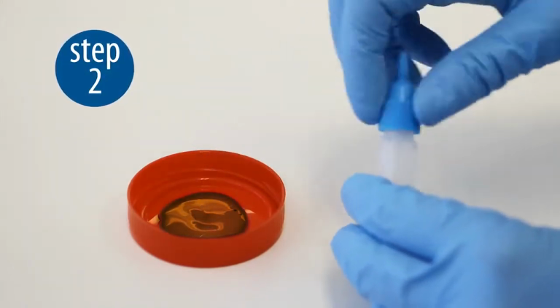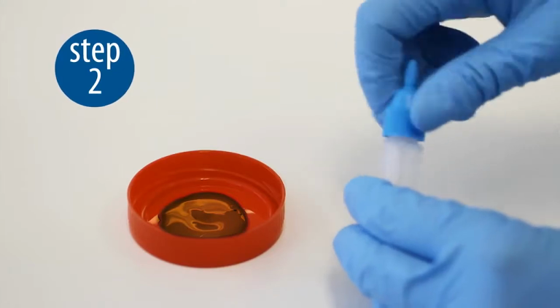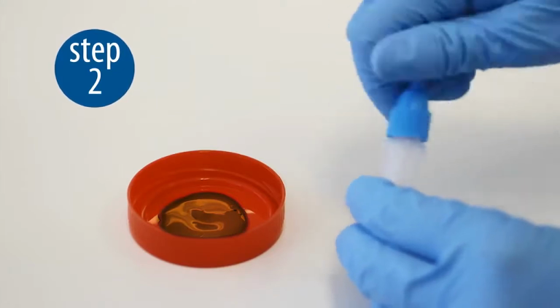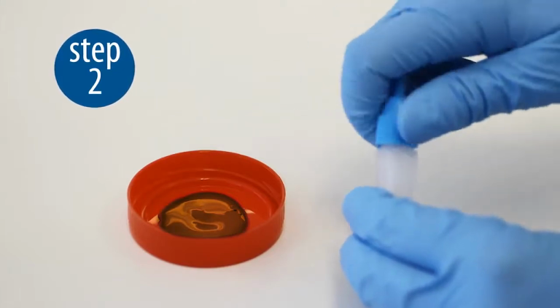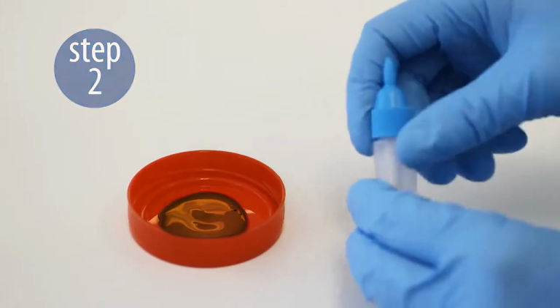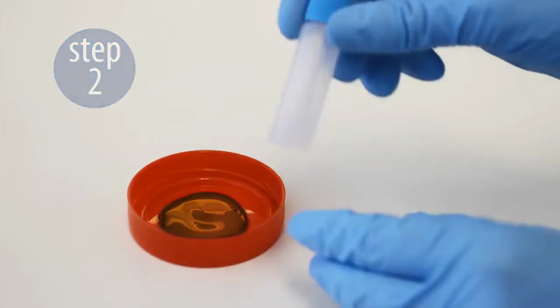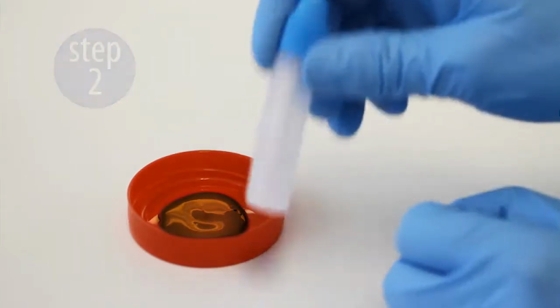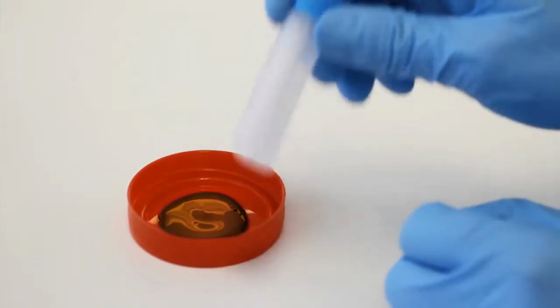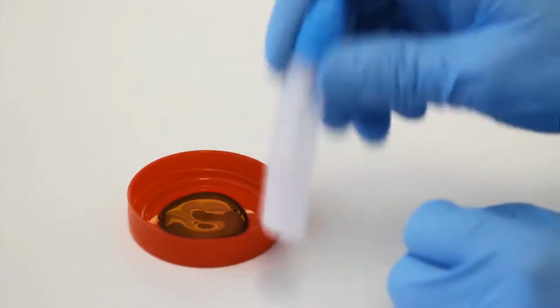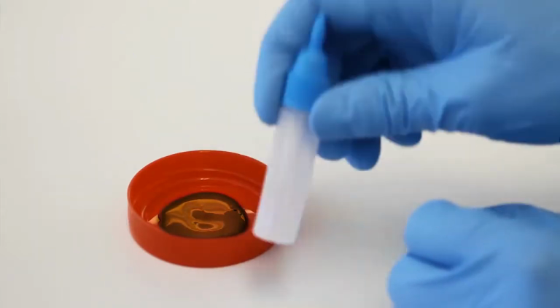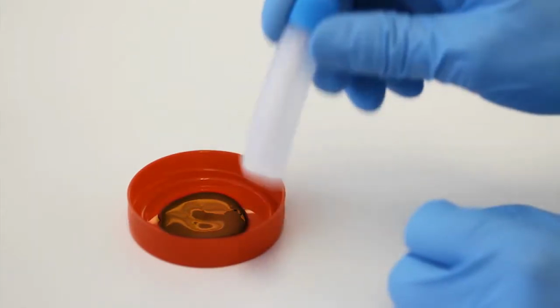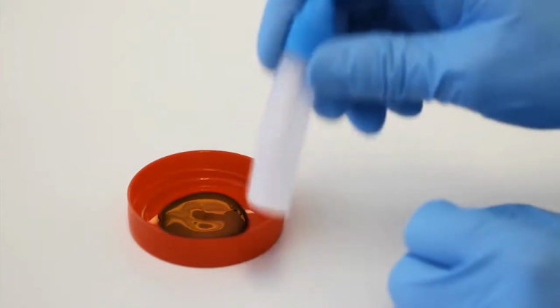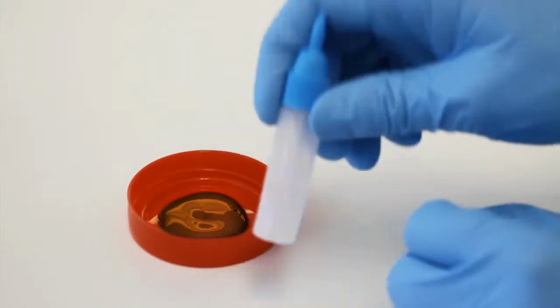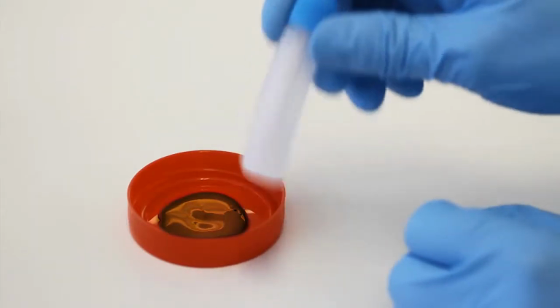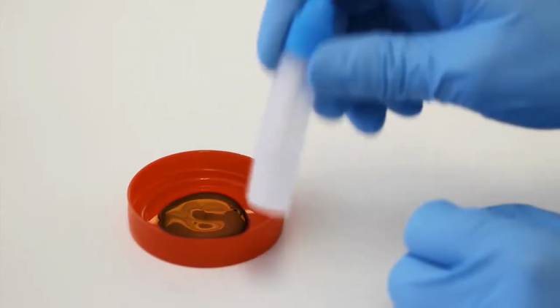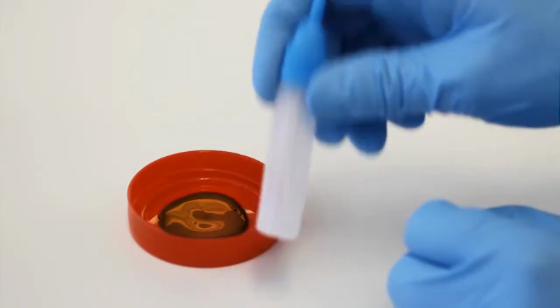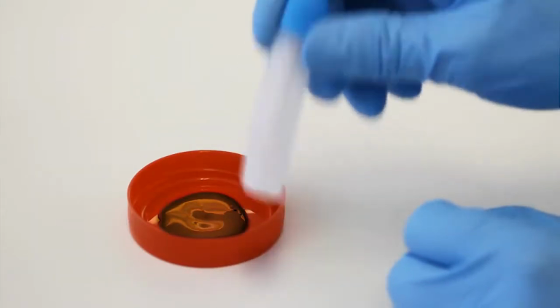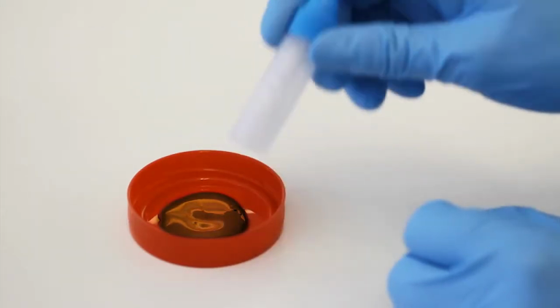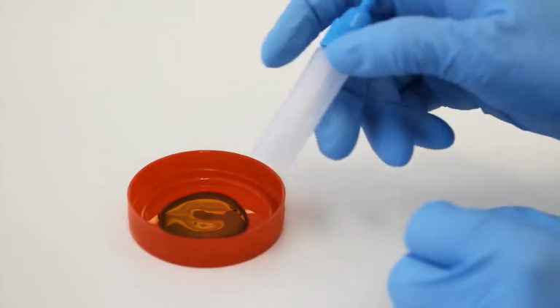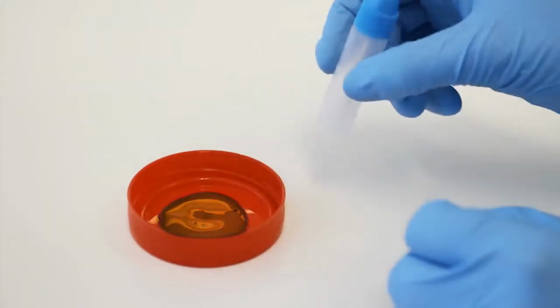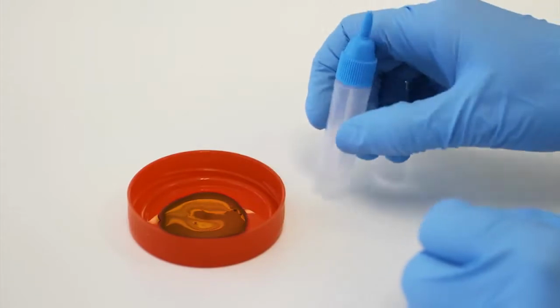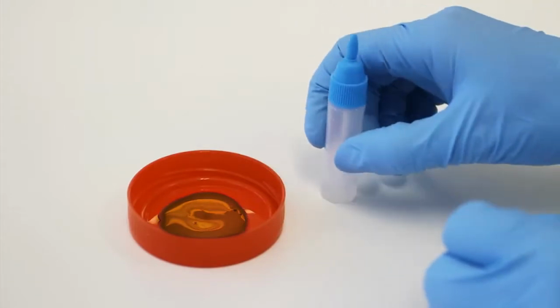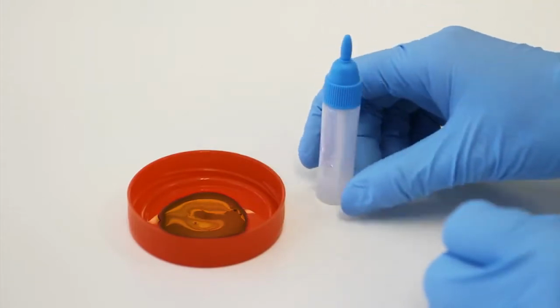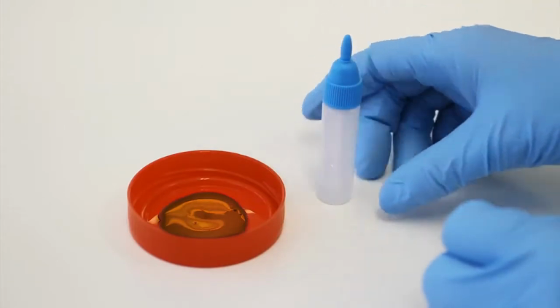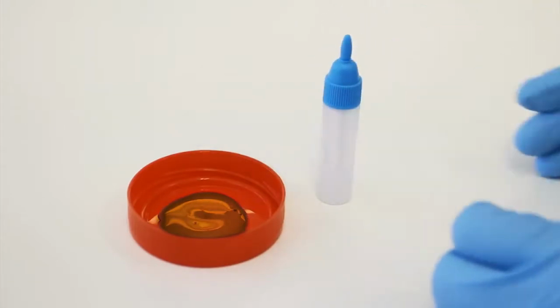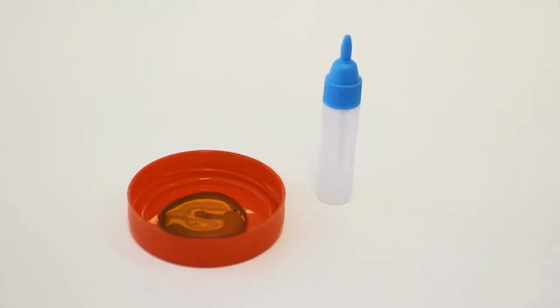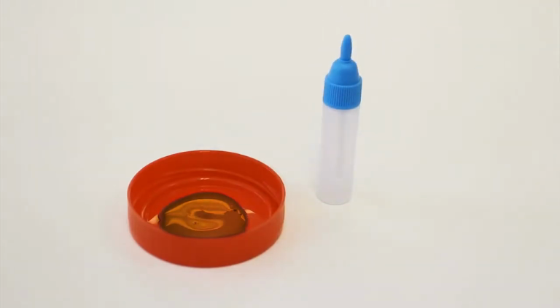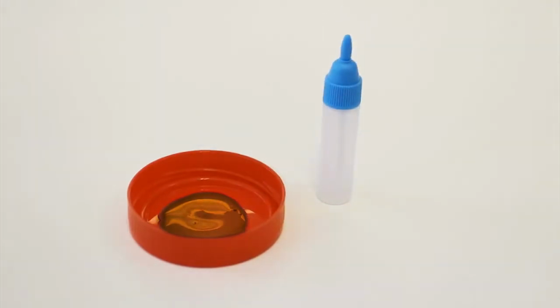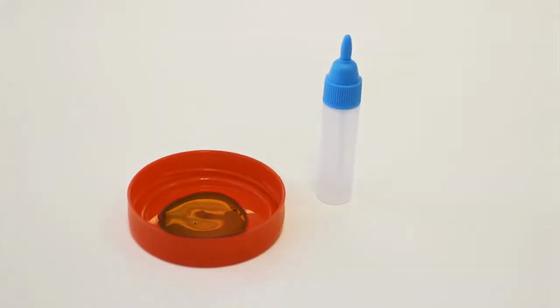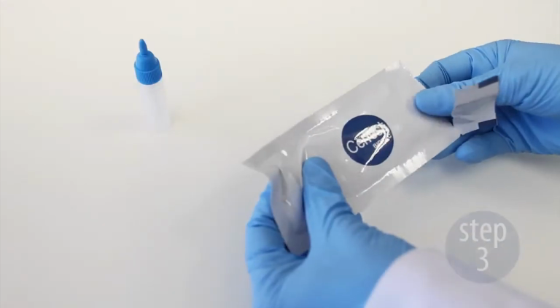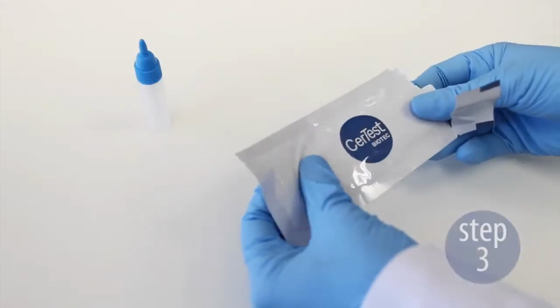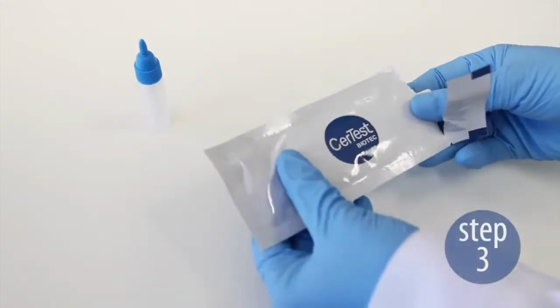Step 2. Insert the stick into the dilution vial and close the cap. Gently shake the dilution vial to assure good sample dispersion.